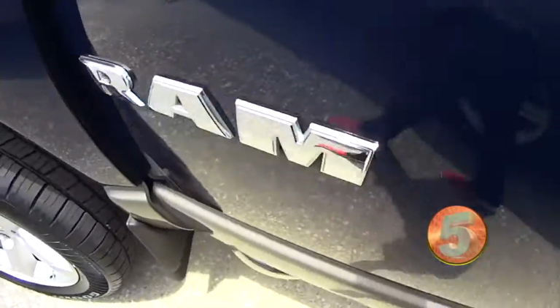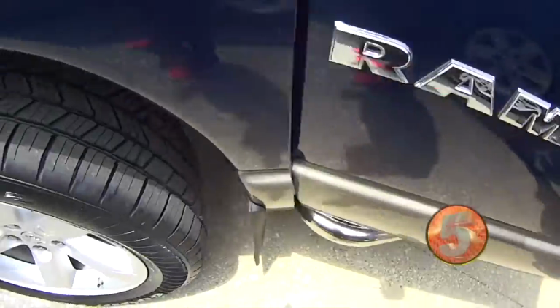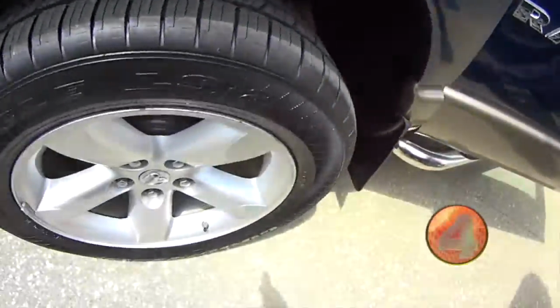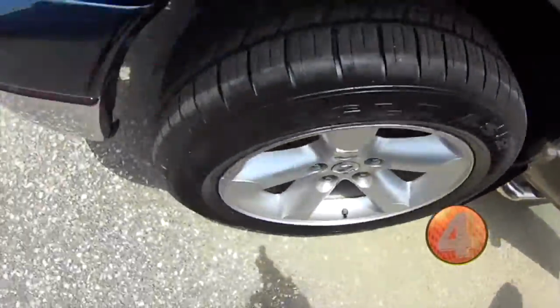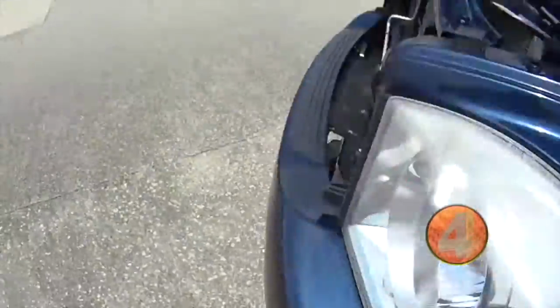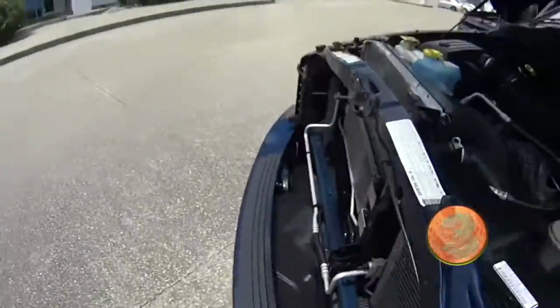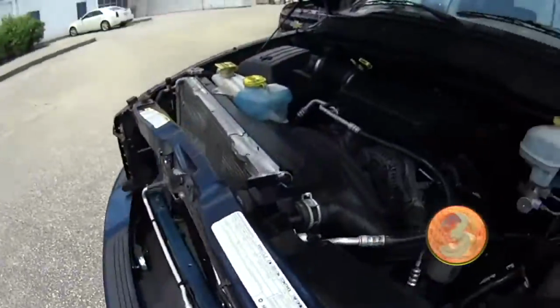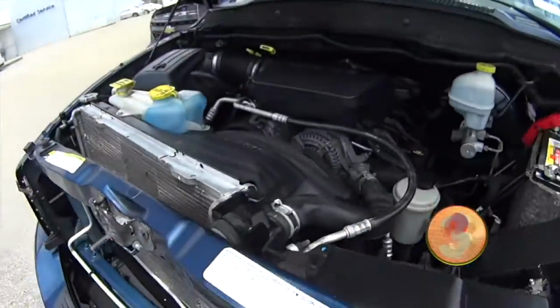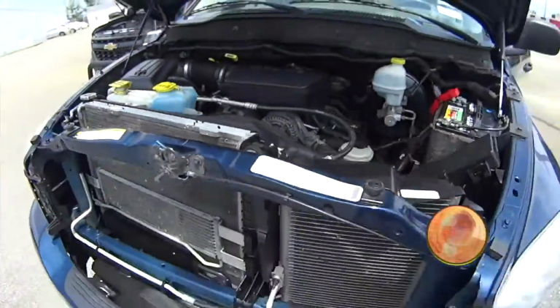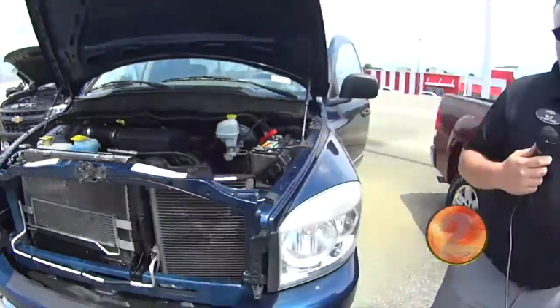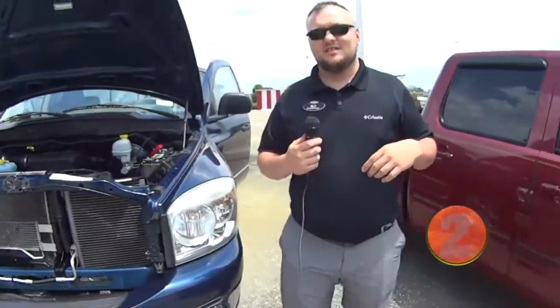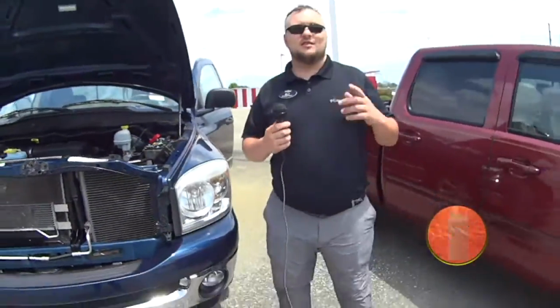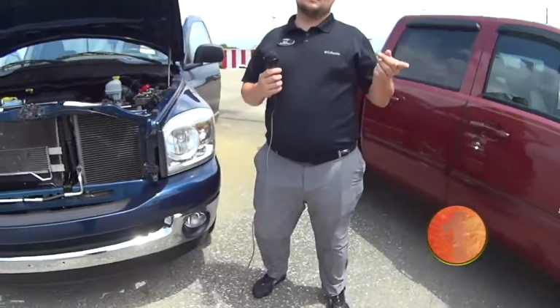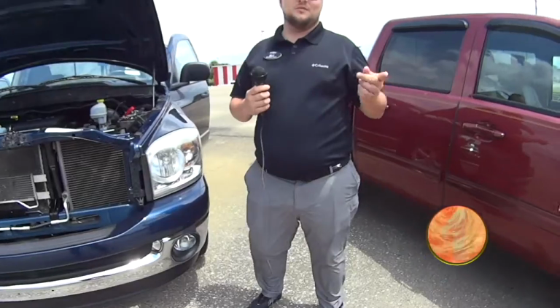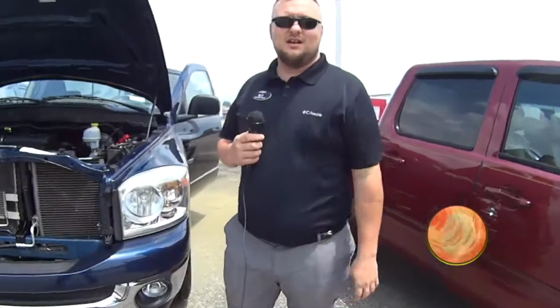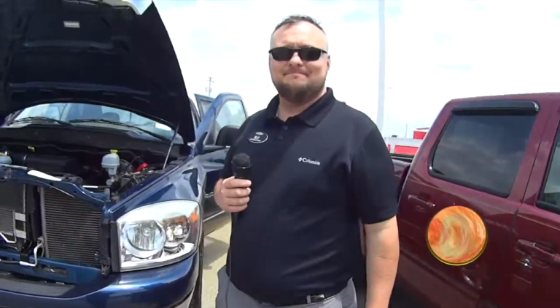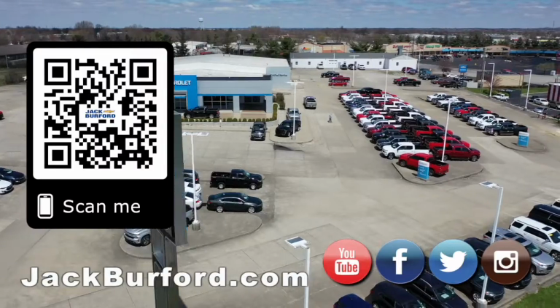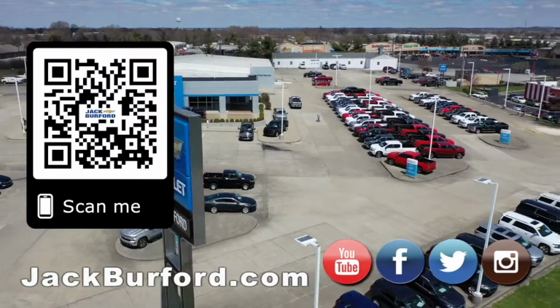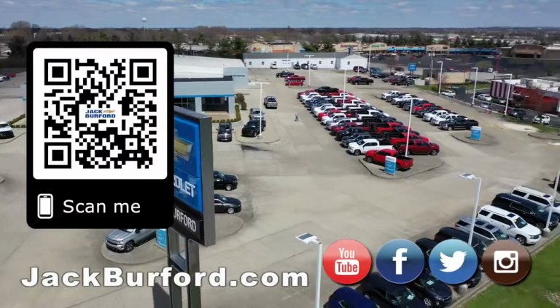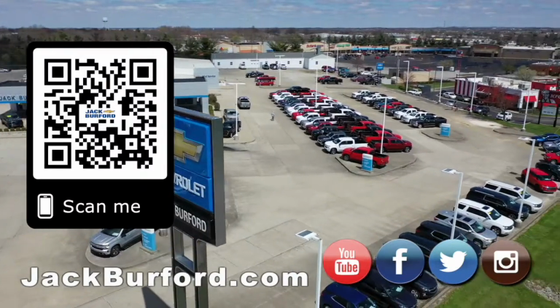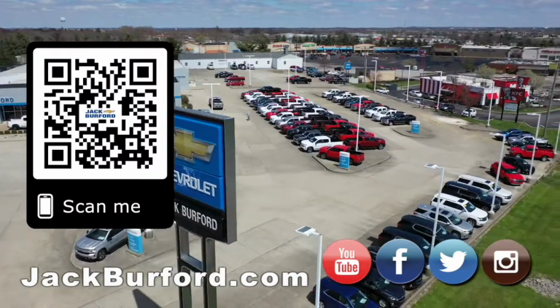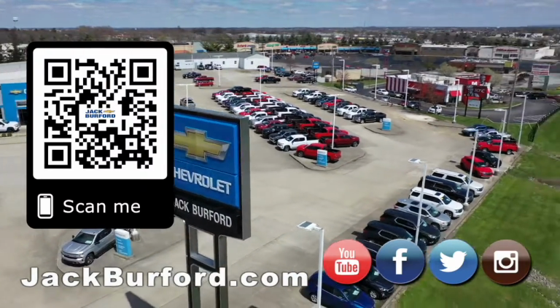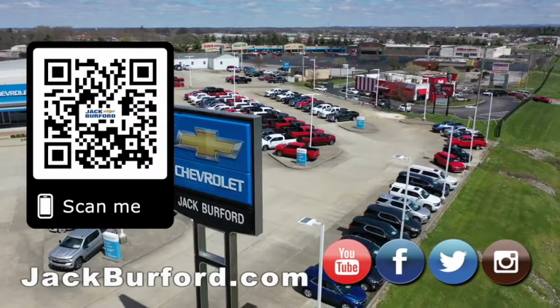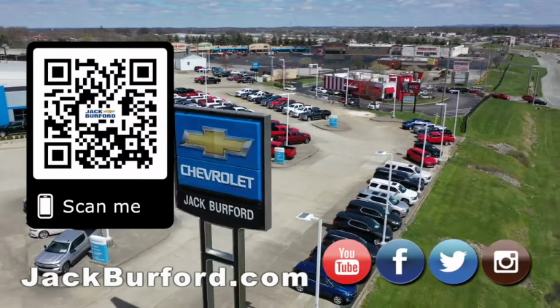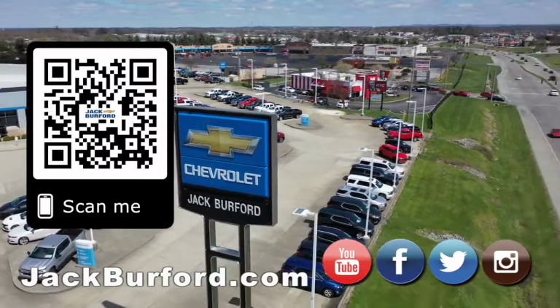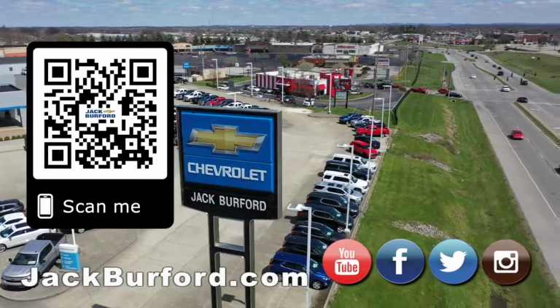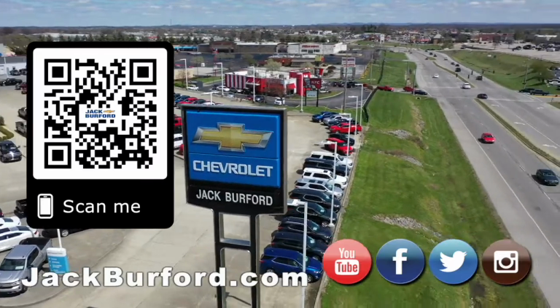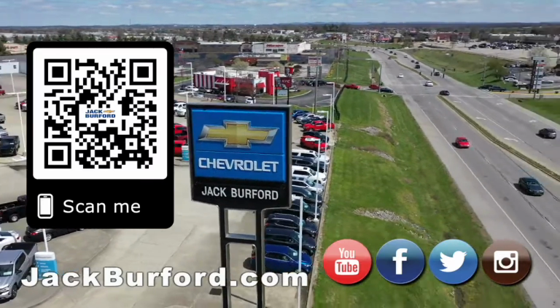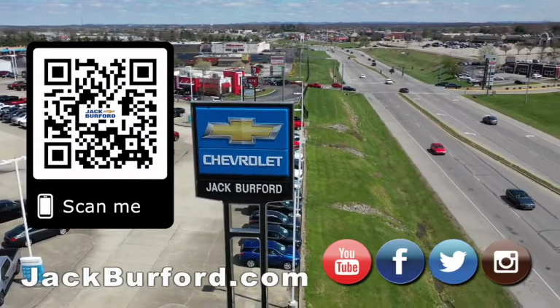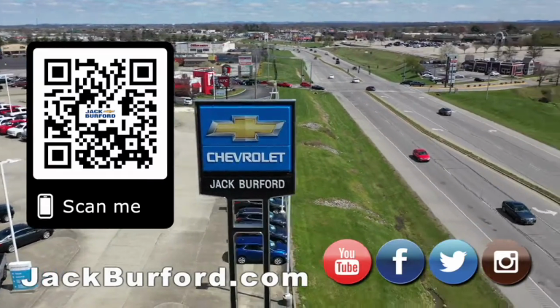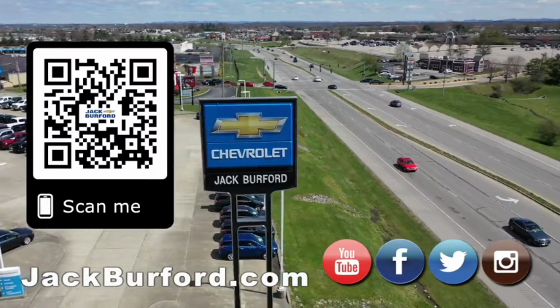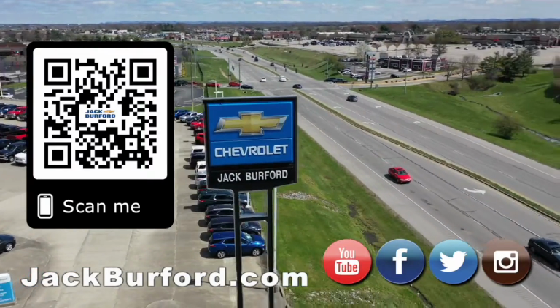If you want to know more or you want to do a test drive, give me a call or just come and see us or go to jackburford.com. Why would you buy a vehicle anywhere else? Make sure to visit us at jackburford.com and subscribe to our YouTube channel.